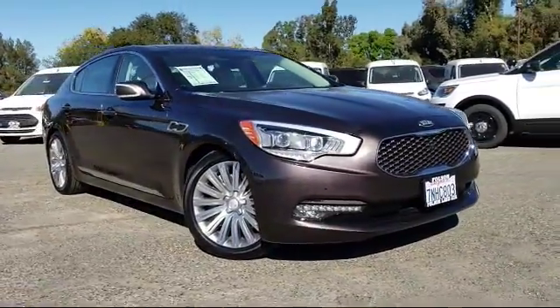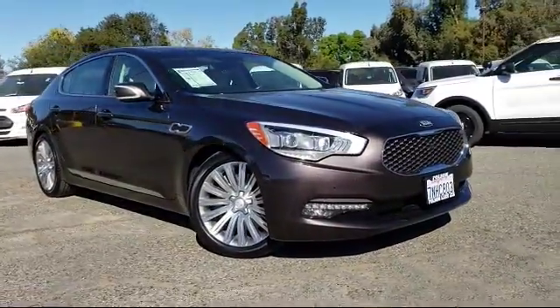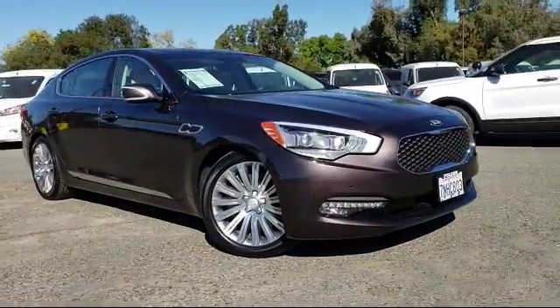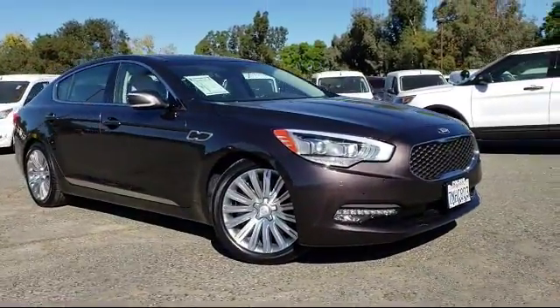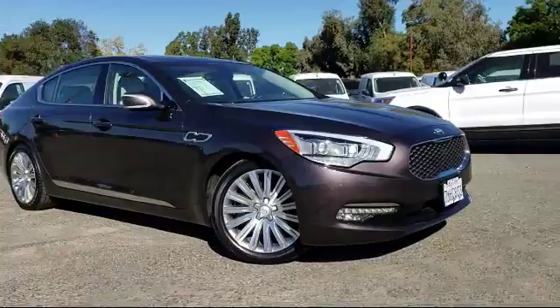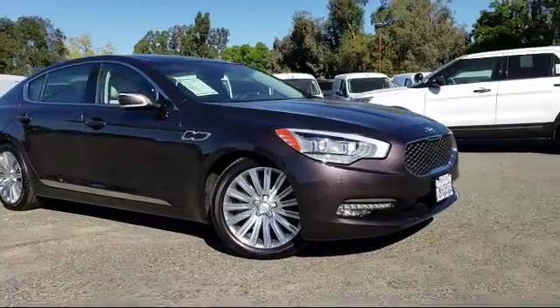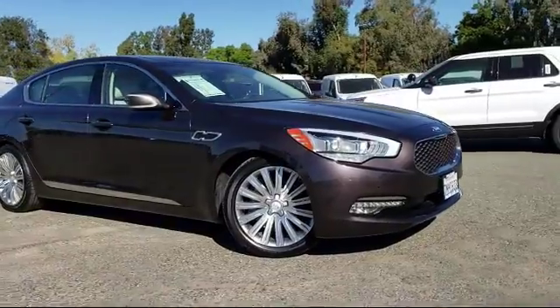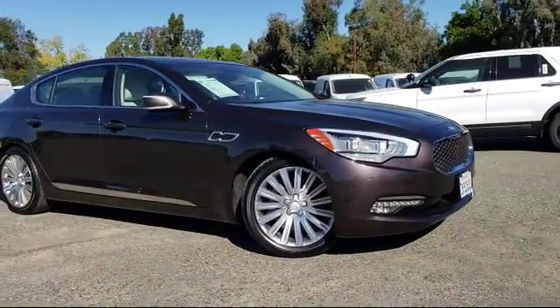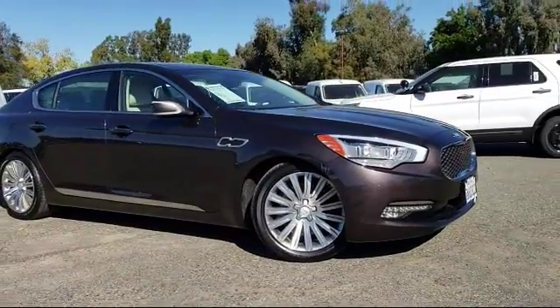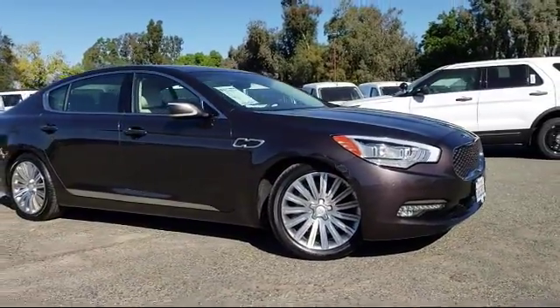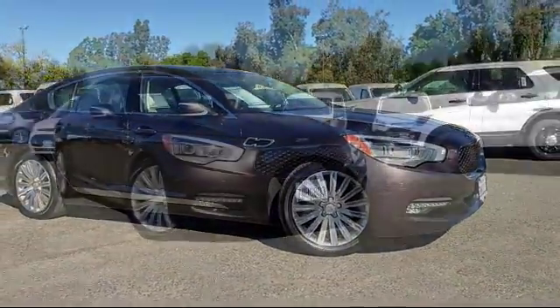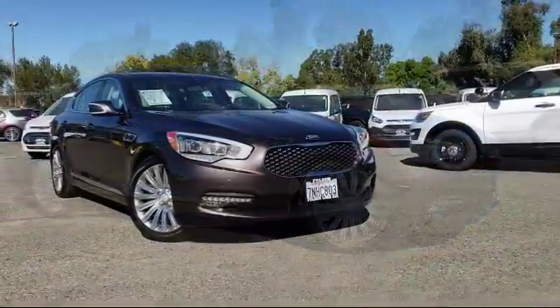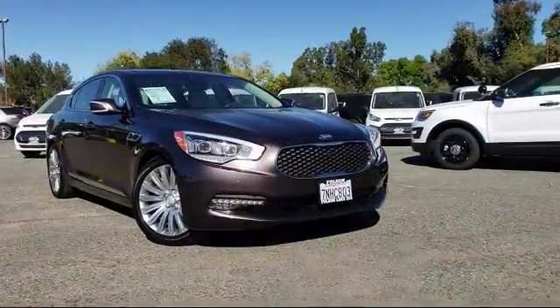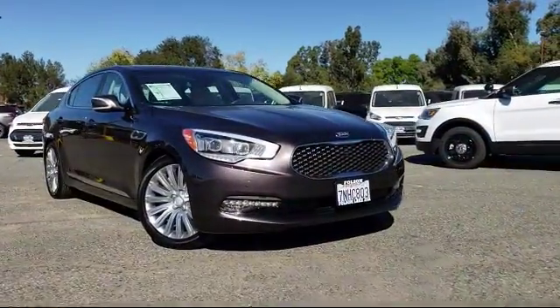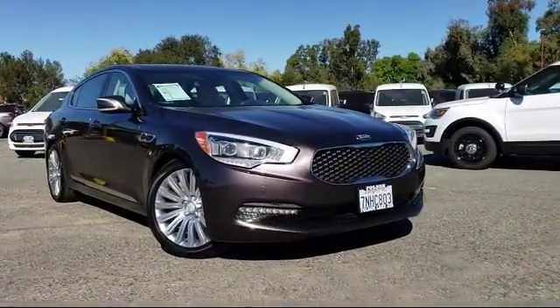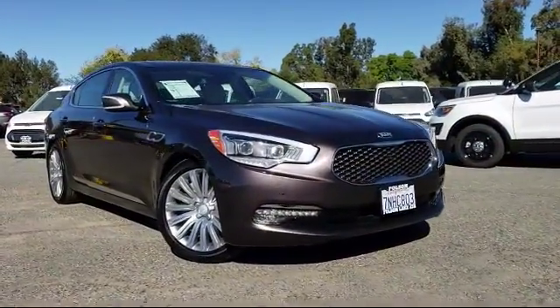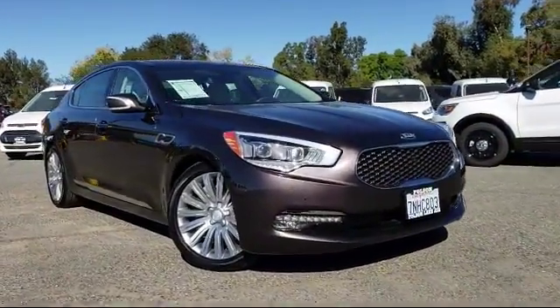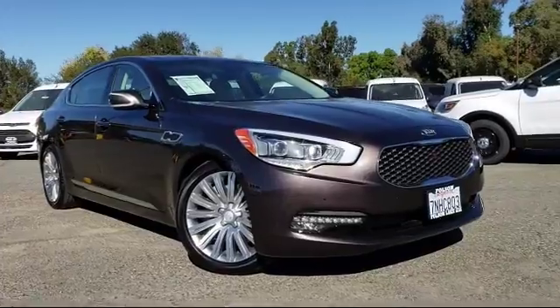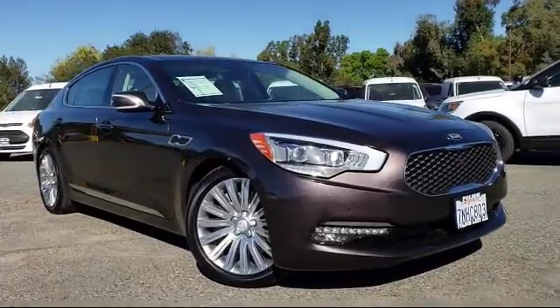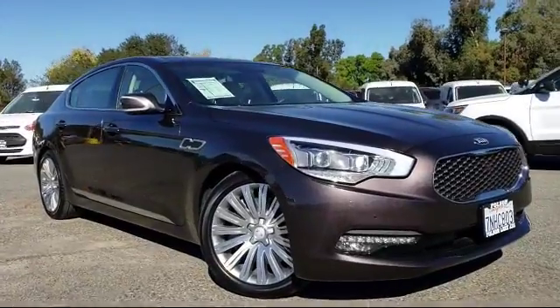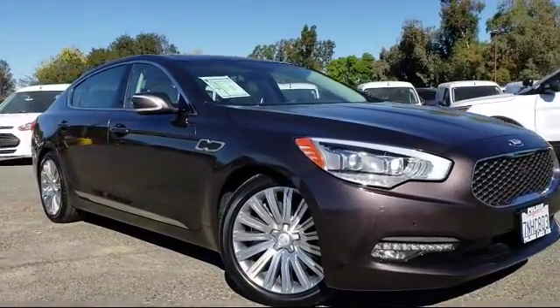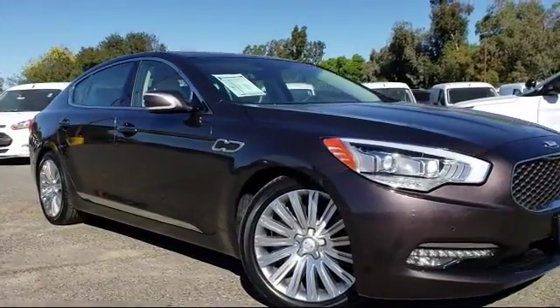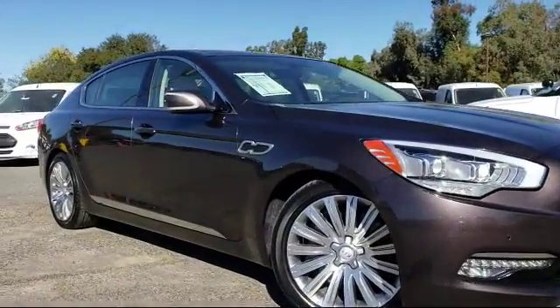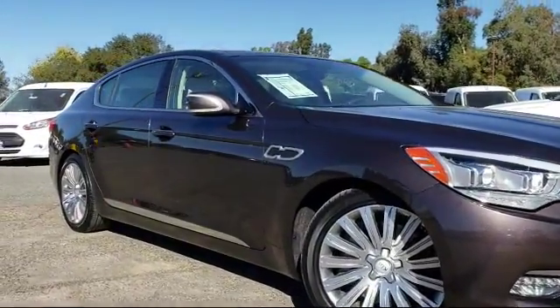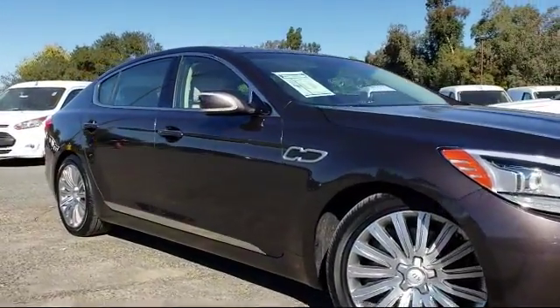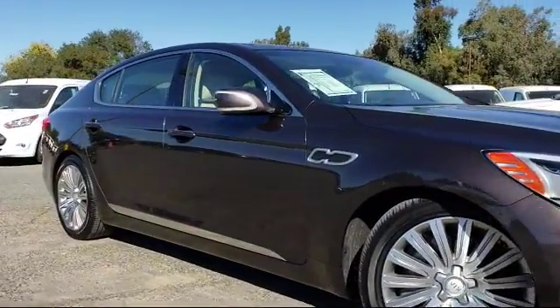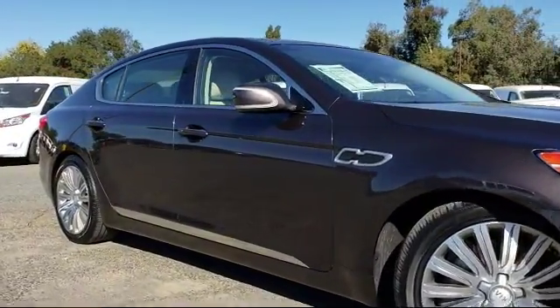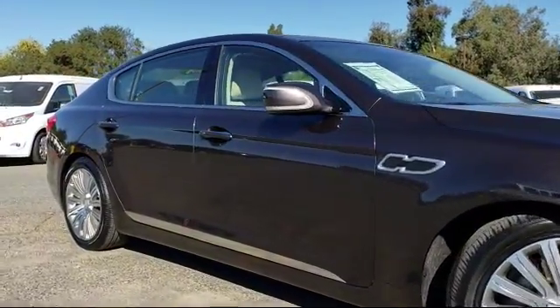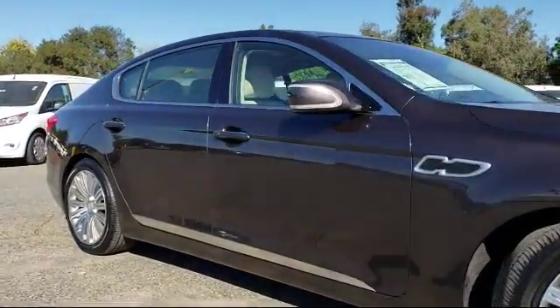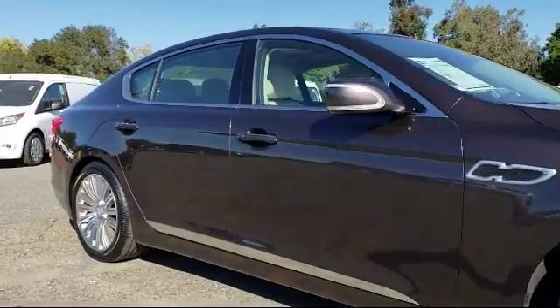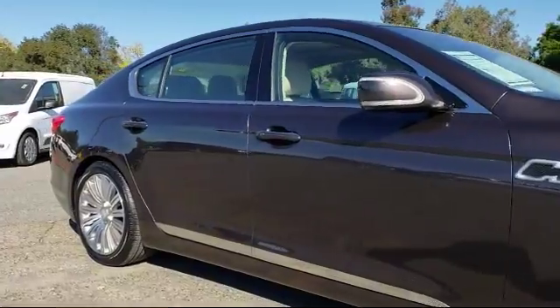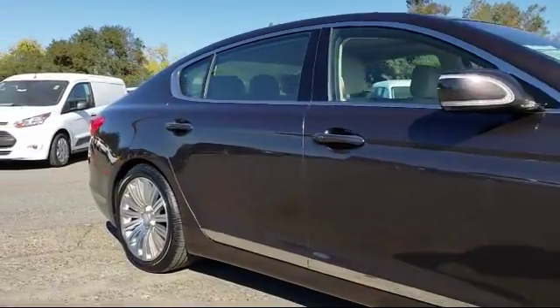And comes equipped with leather-wrapped steering wheel, heated front seats, rain-sensitive windshield wipers, ventilated front seats, keyless entry, and rear-view camera, tire pressure monitoring system.